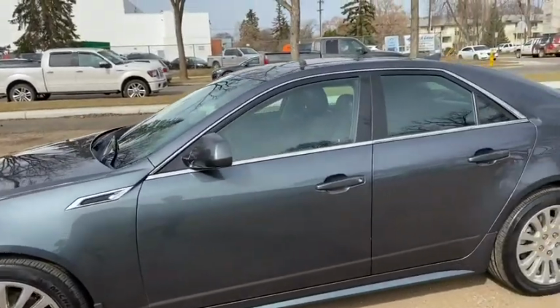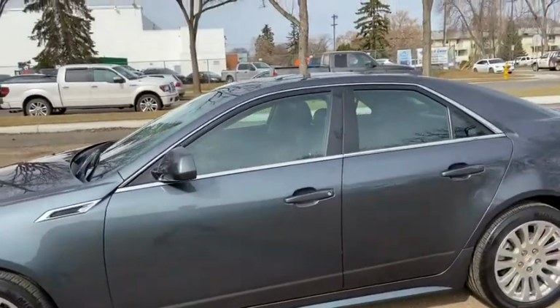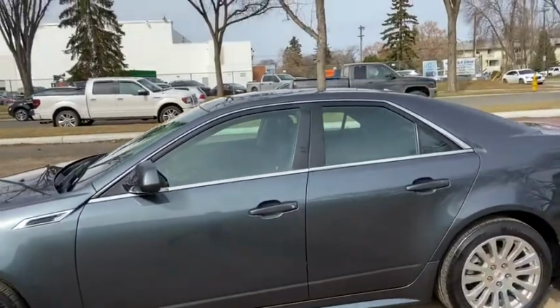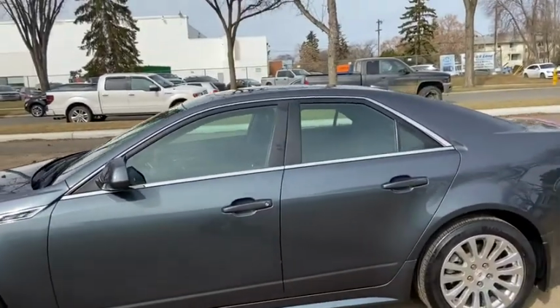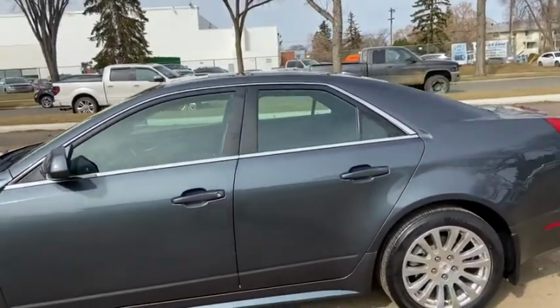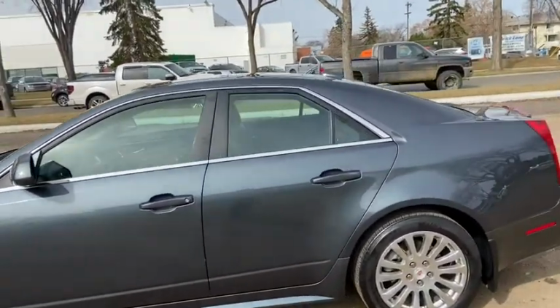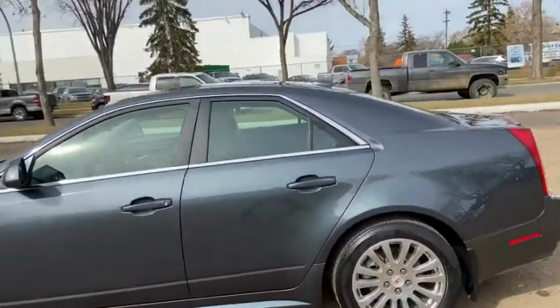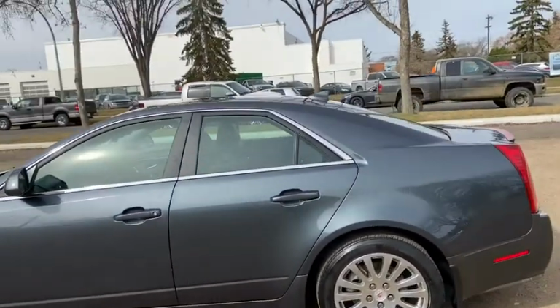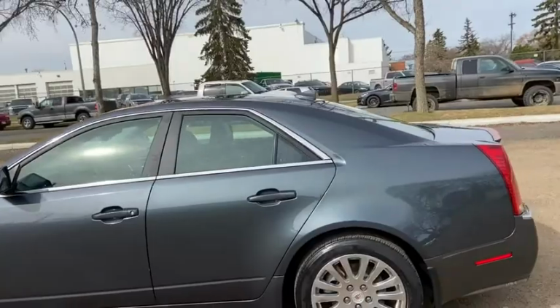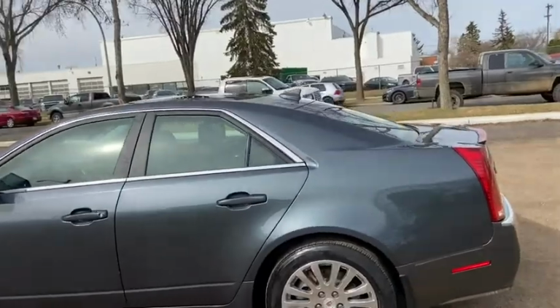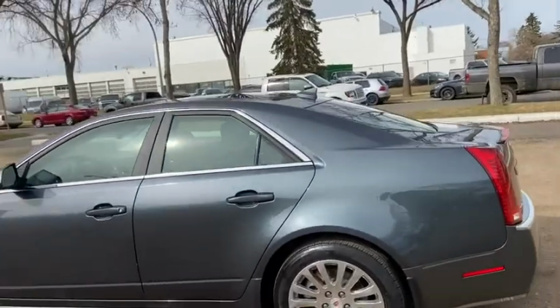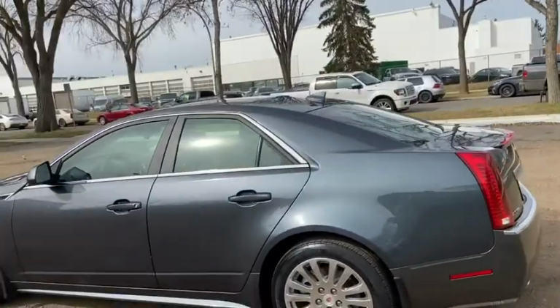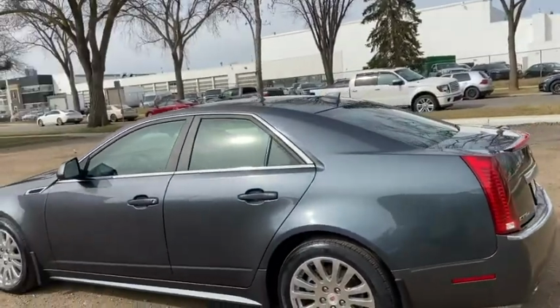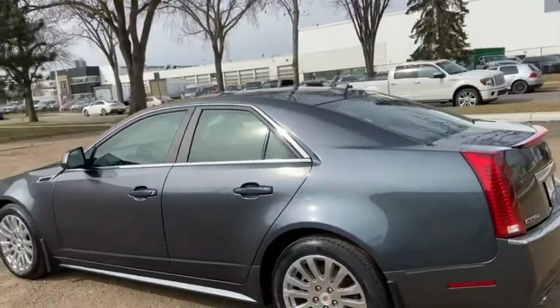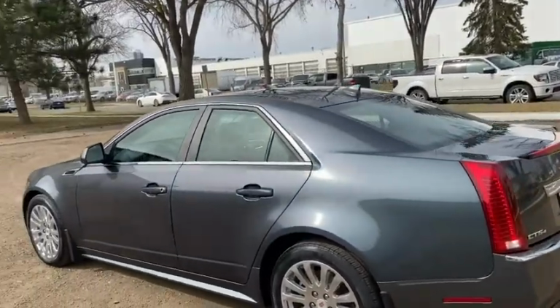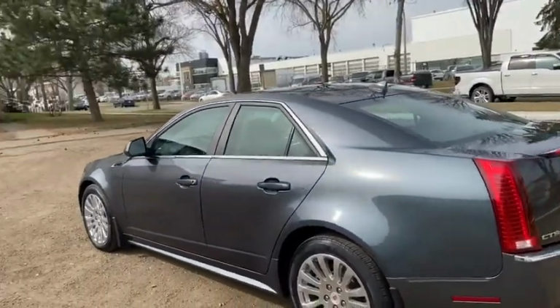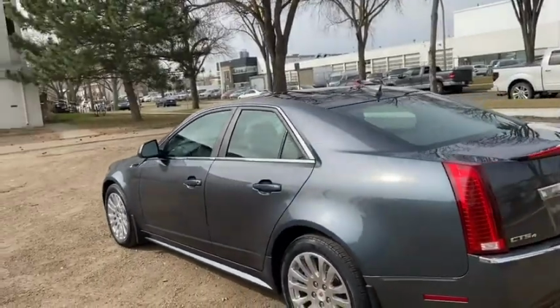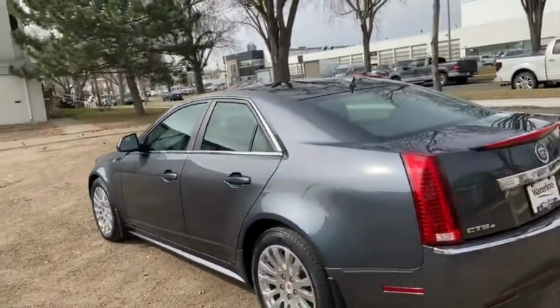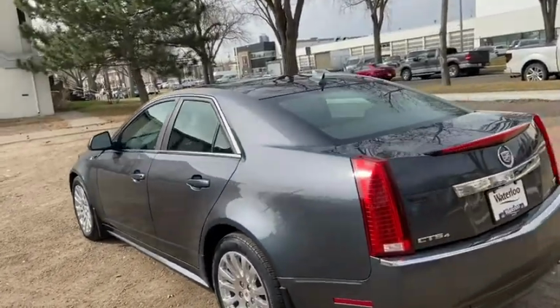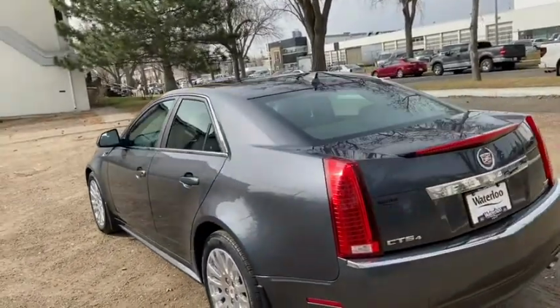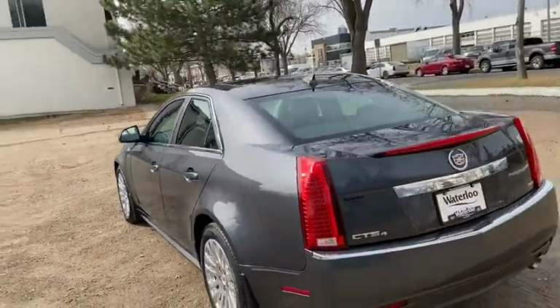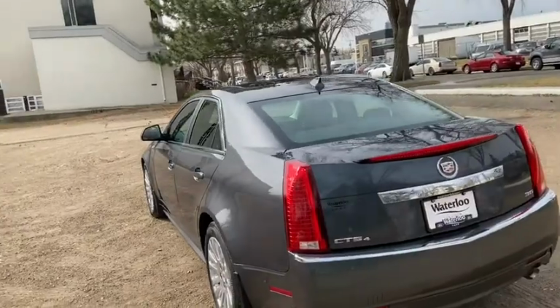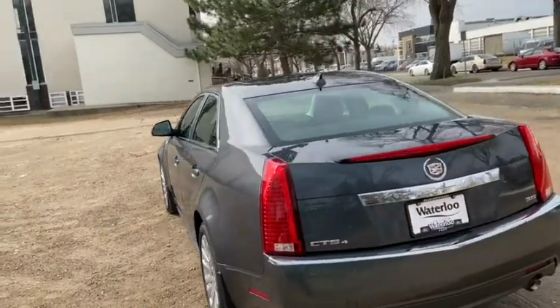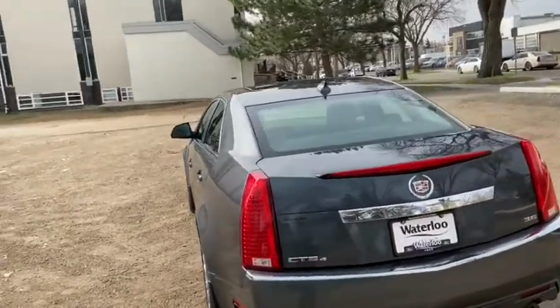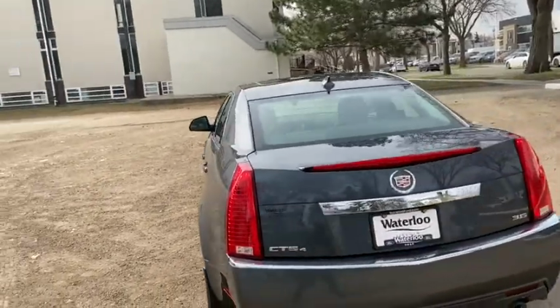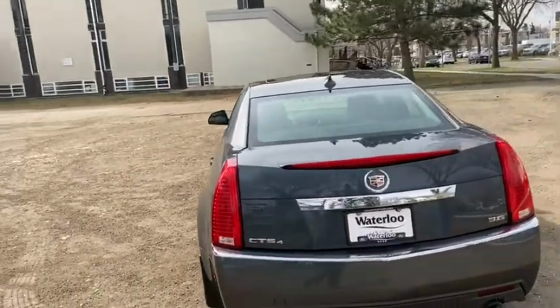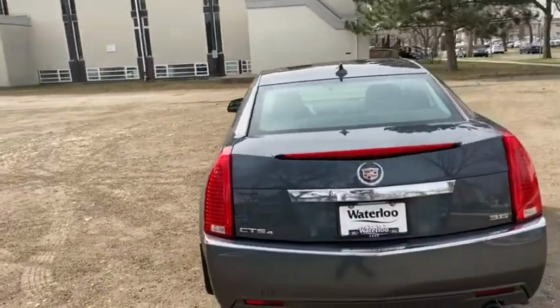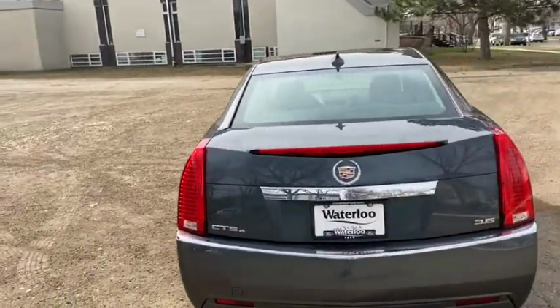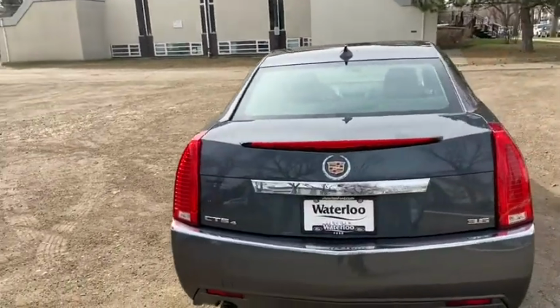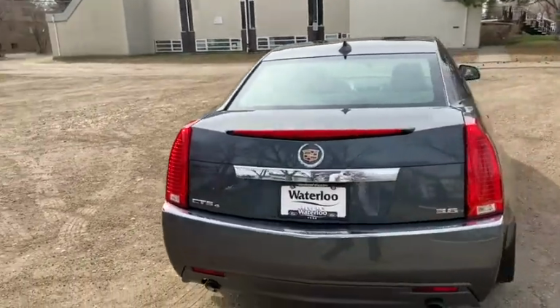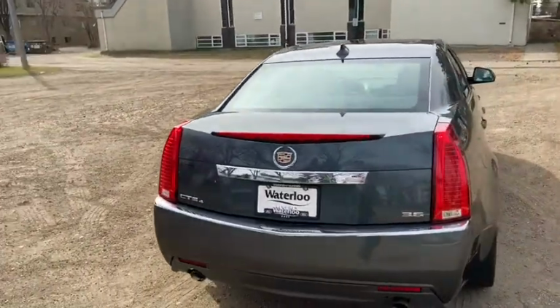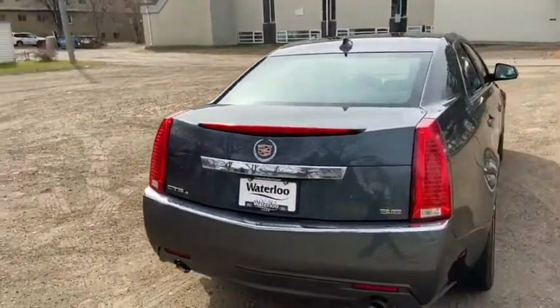This car does seat a total of five passengers, with two in the front and three in the back. You do have remote start as well as a dual panel moonroof. Around the back end you have rear defrost as well as a reverse camera and a power release trunk.